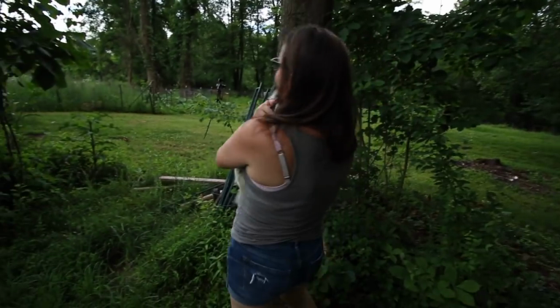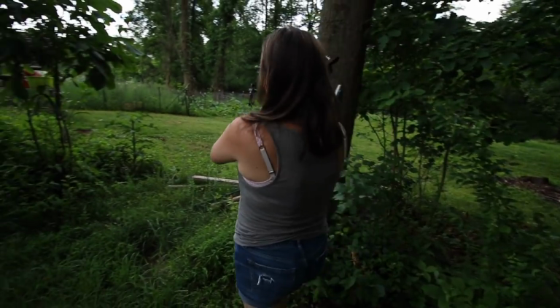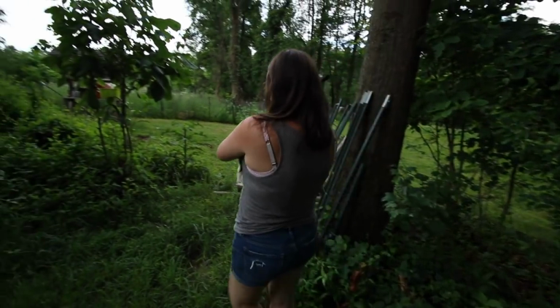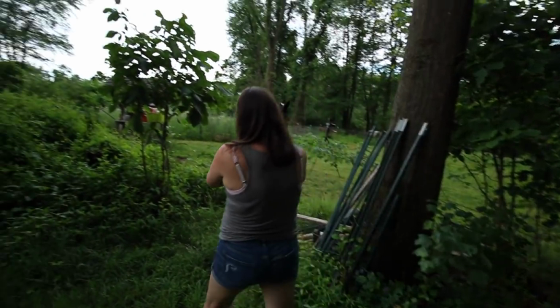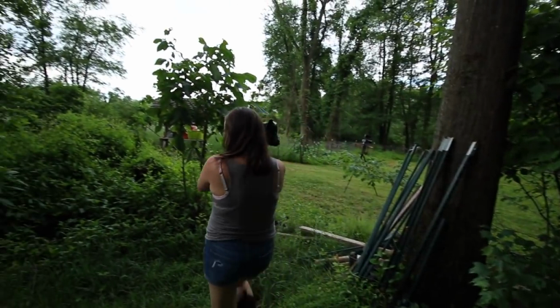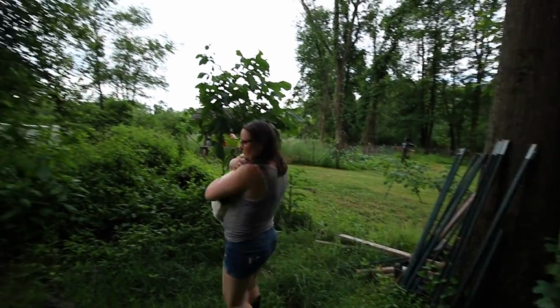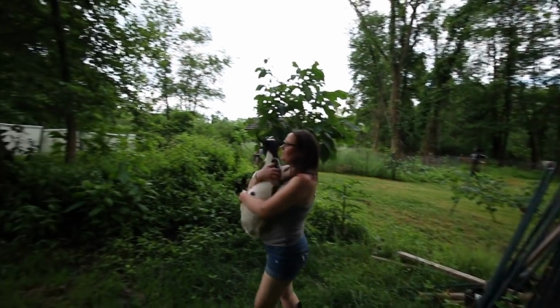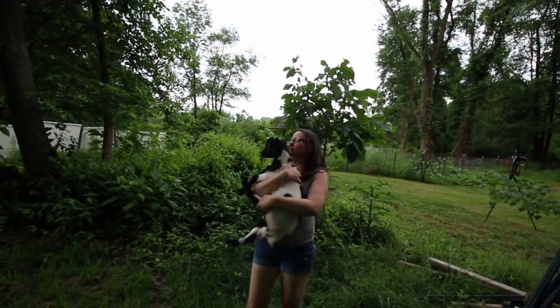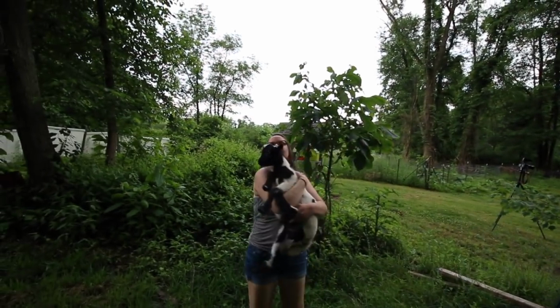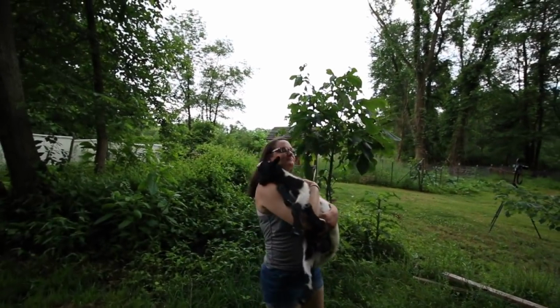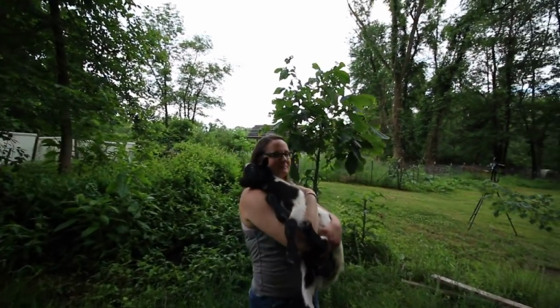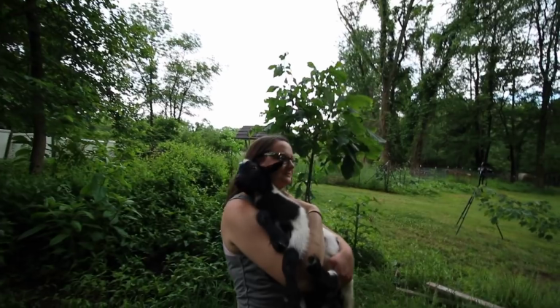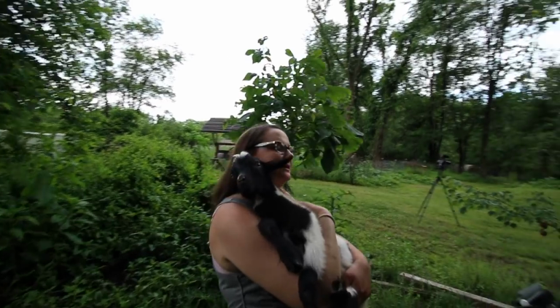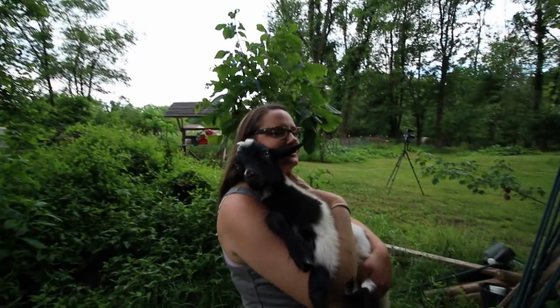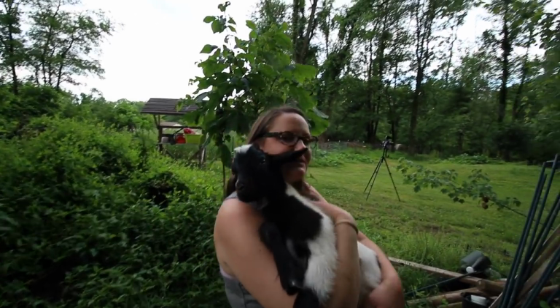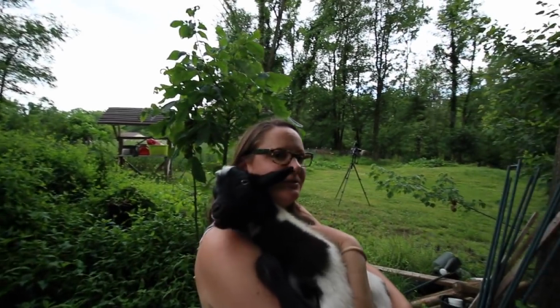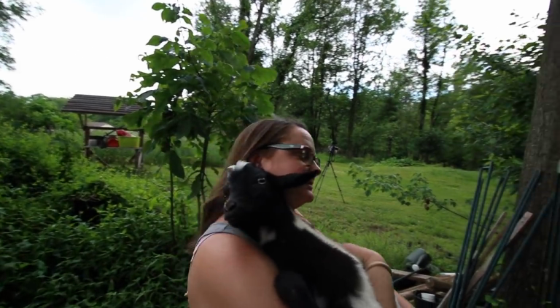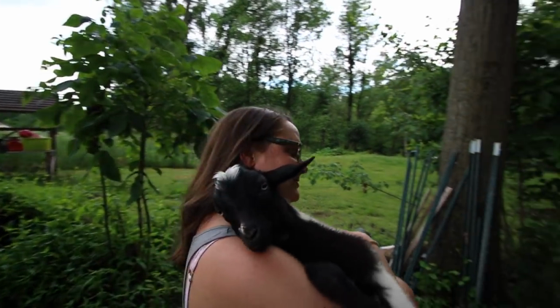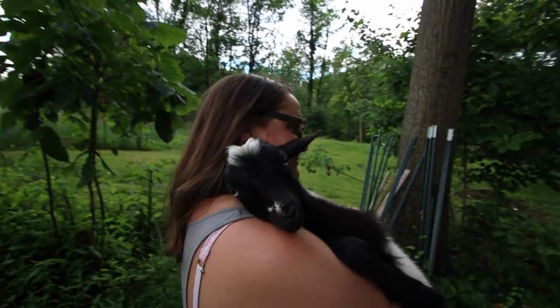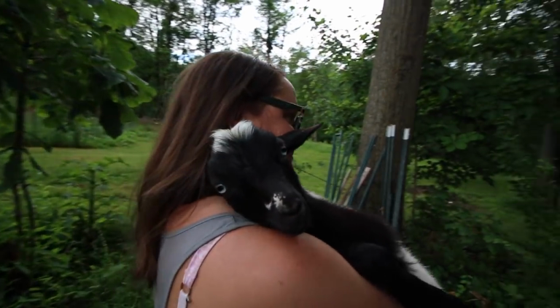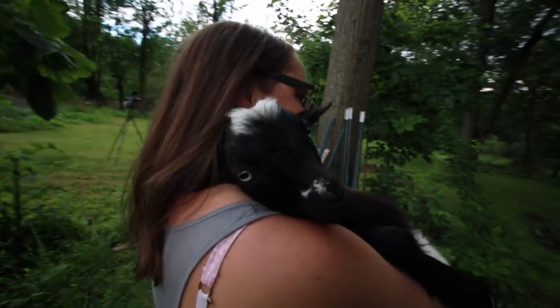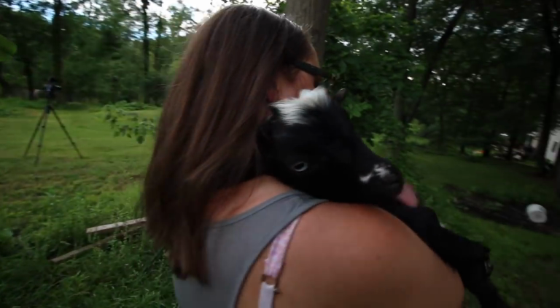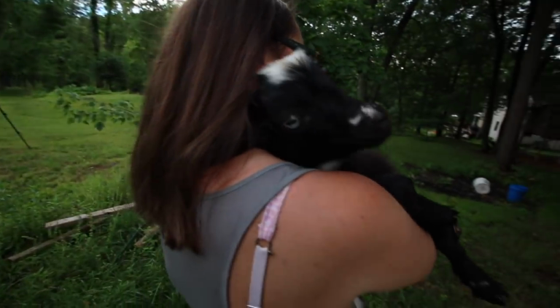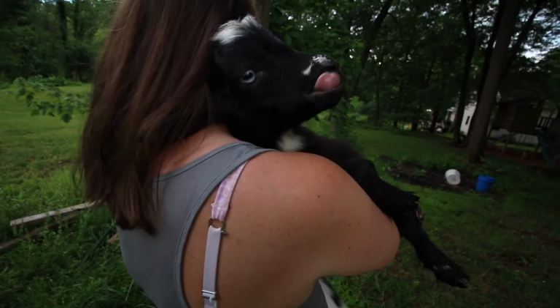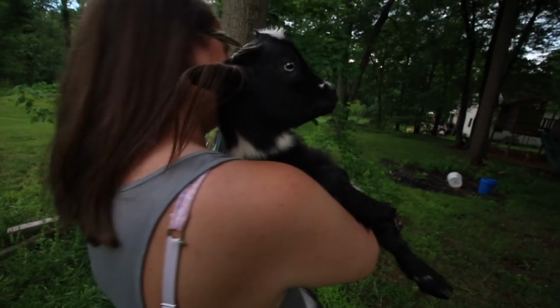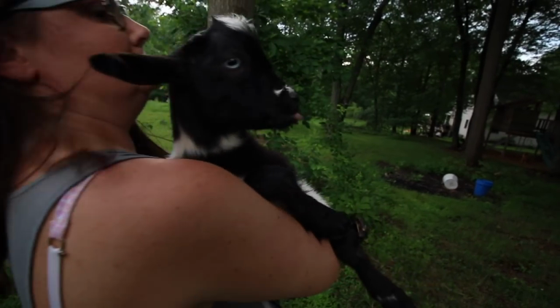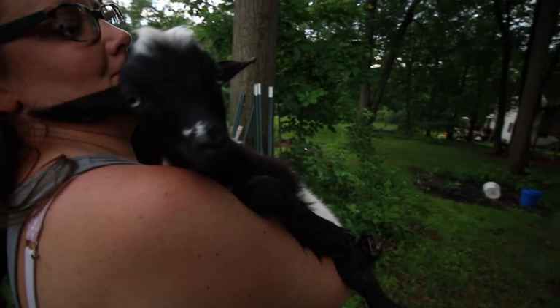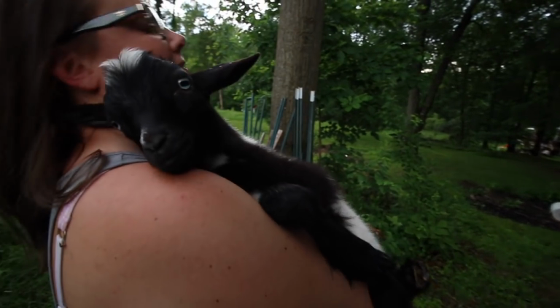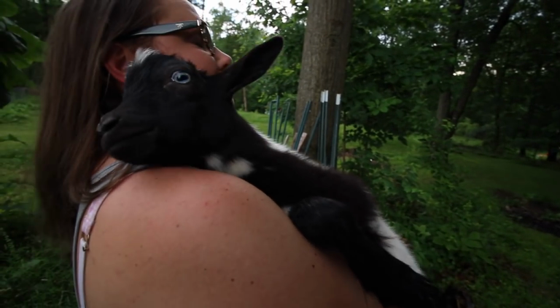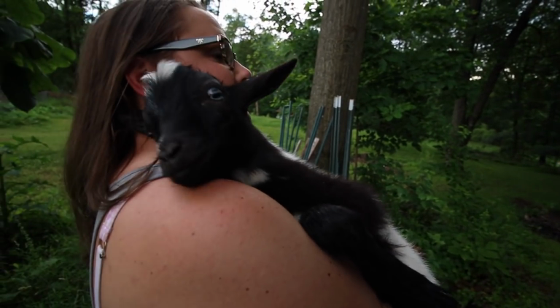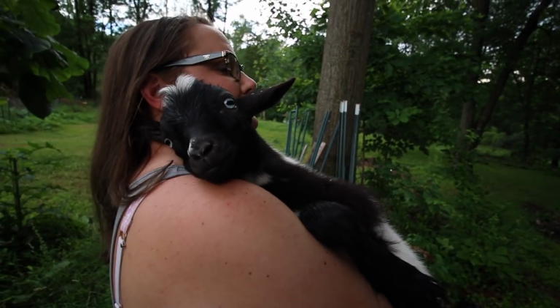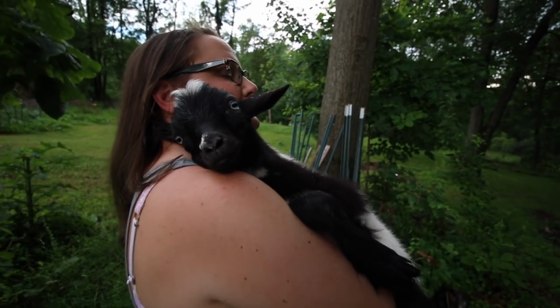Lindsey, how am I doing today? I've got to put you back in the pen. He just wanted snuggles. Look at him. Where are you, my snuggle baby?